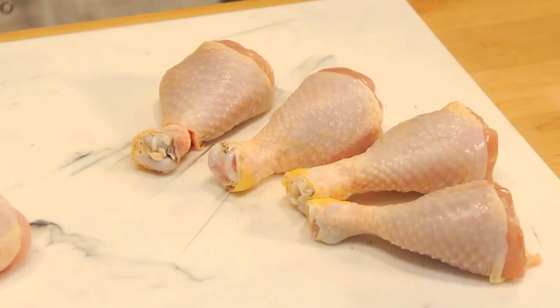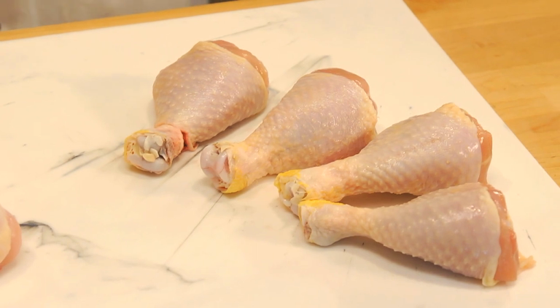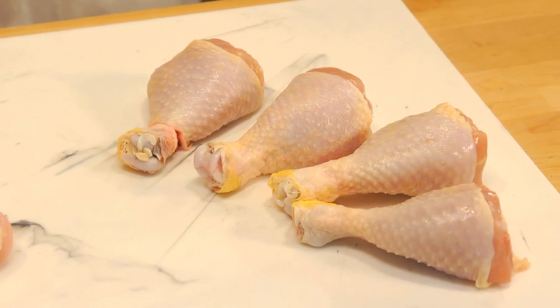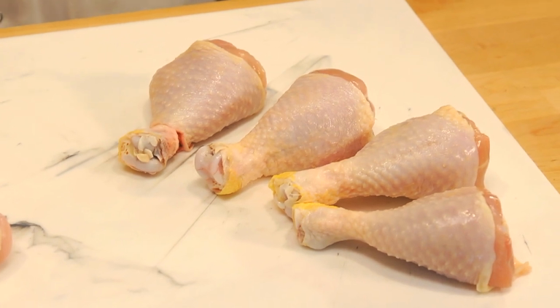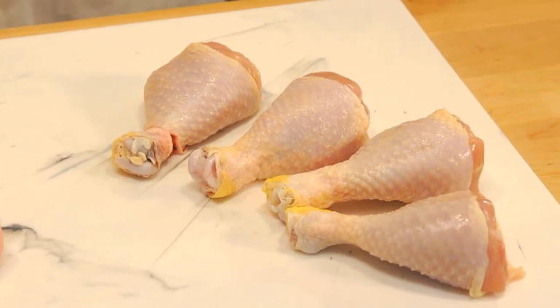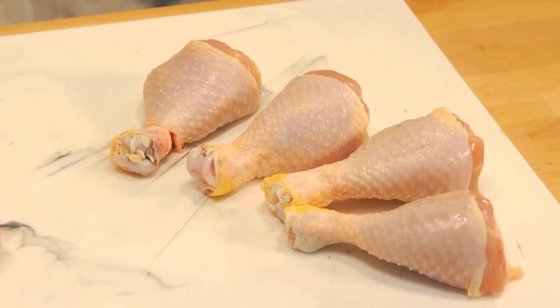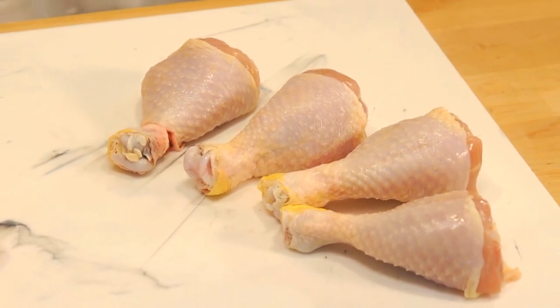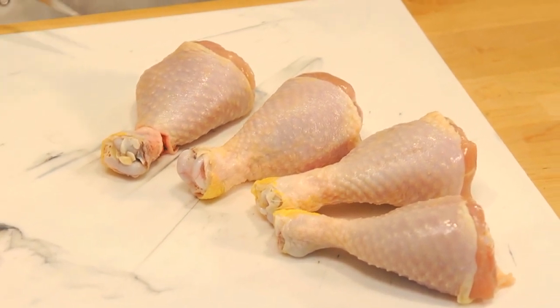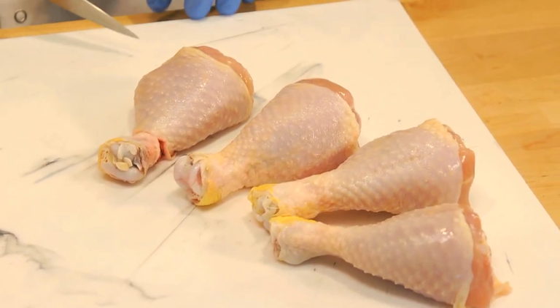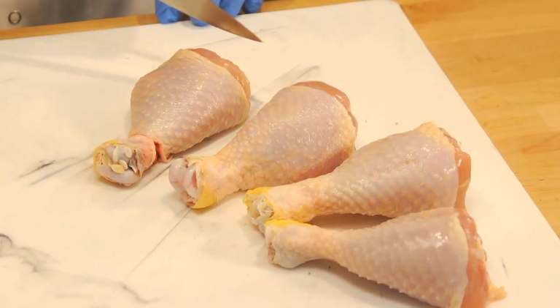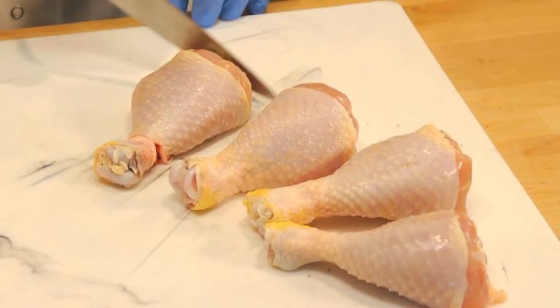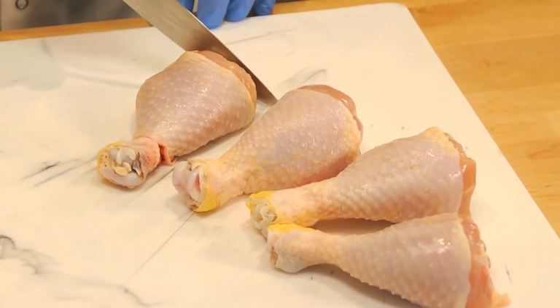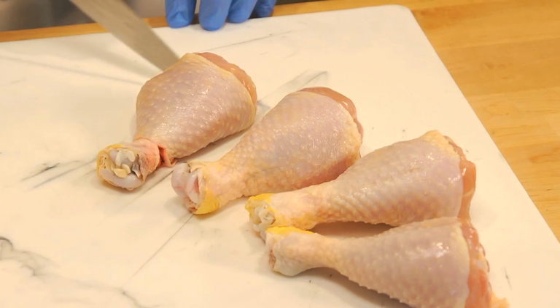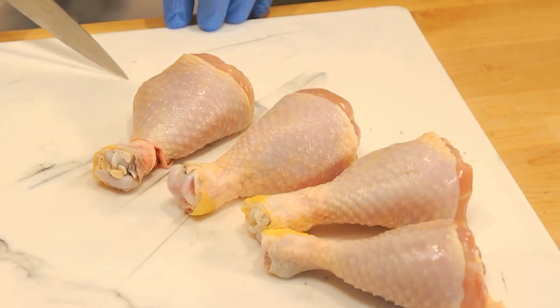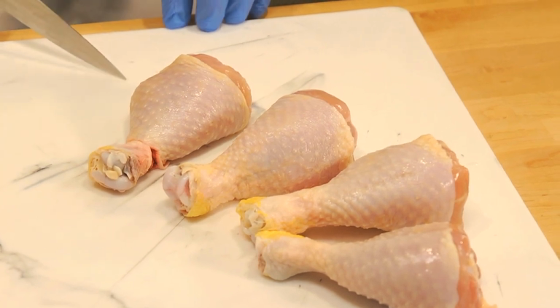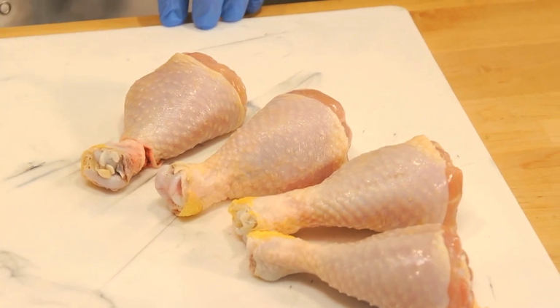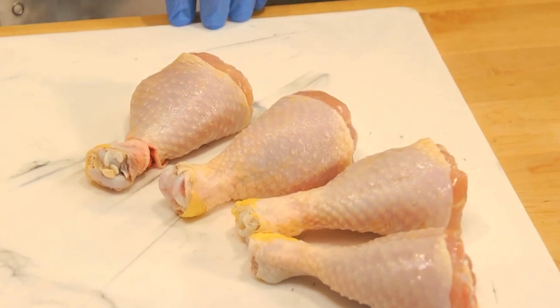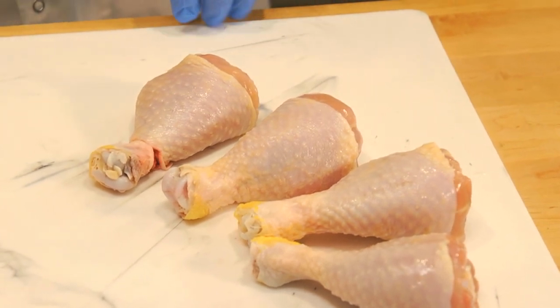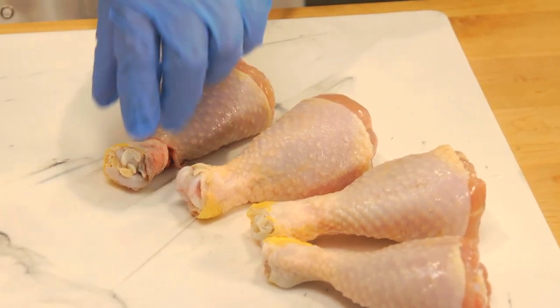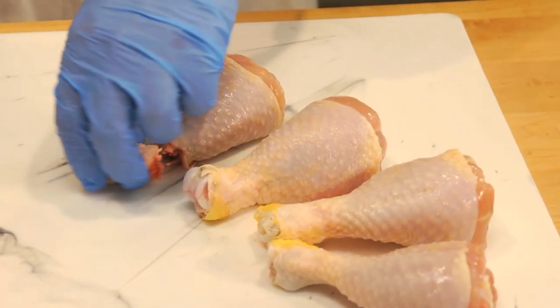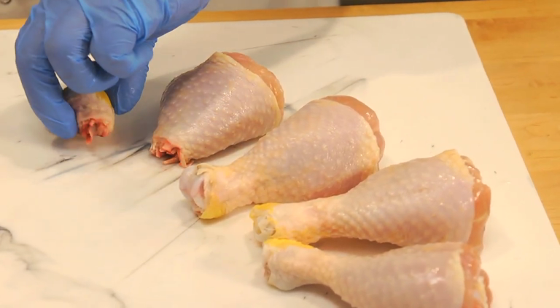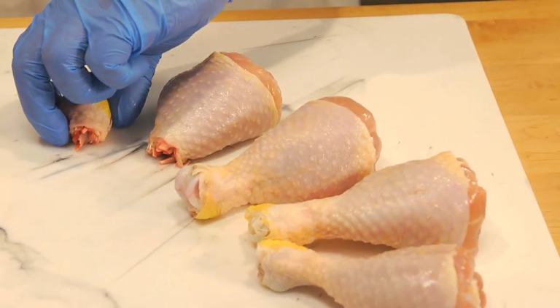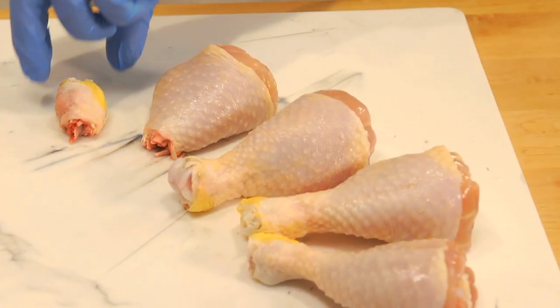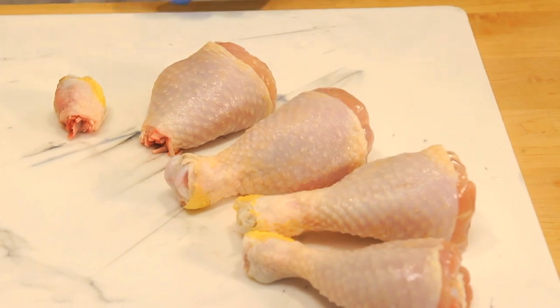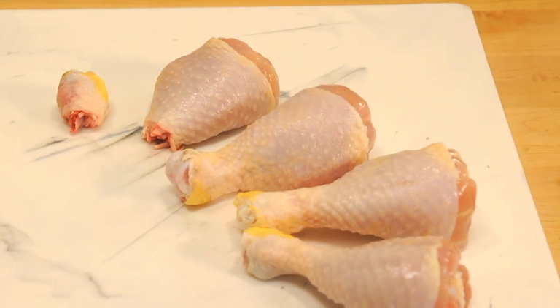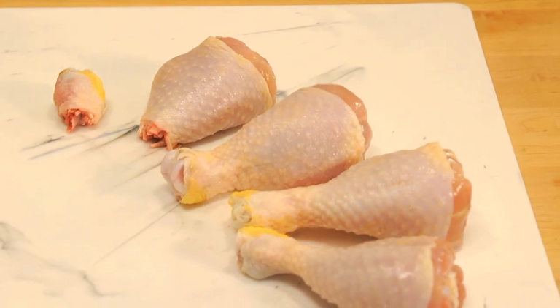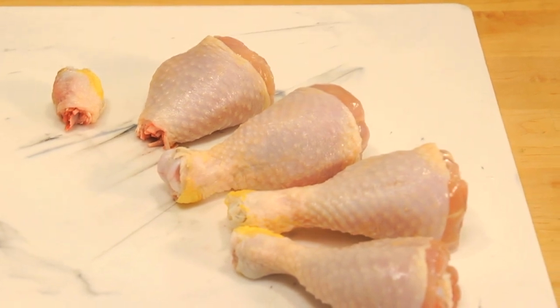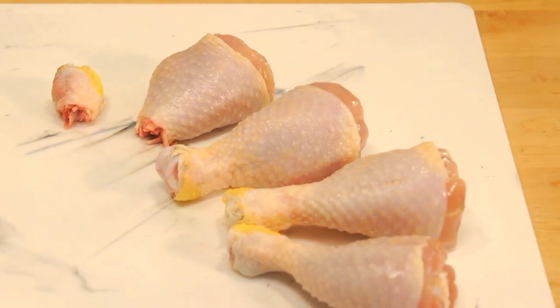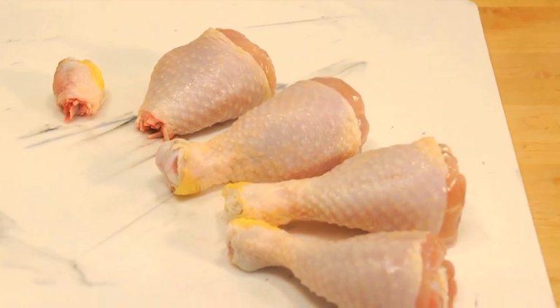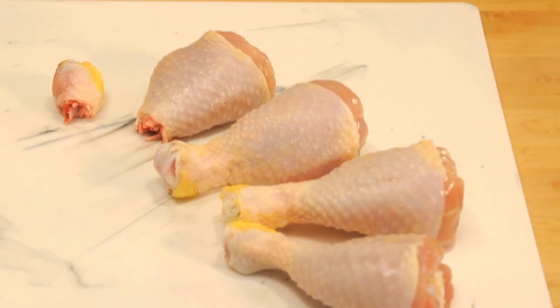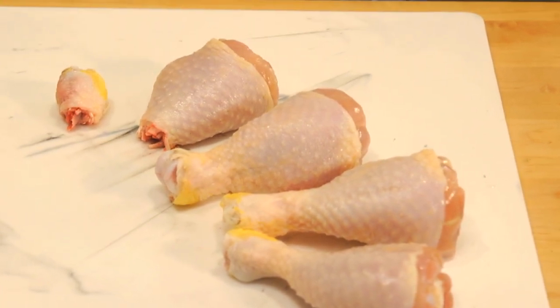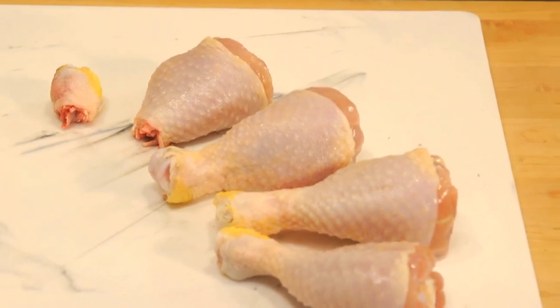It all begins with our butchers trimming both ends of the drumstick. First we cut the top meaty end, as this will allow our drumstick to stand upright. Then they cut the bottom, which releases the tendons and makes these so much easier to enjoy.